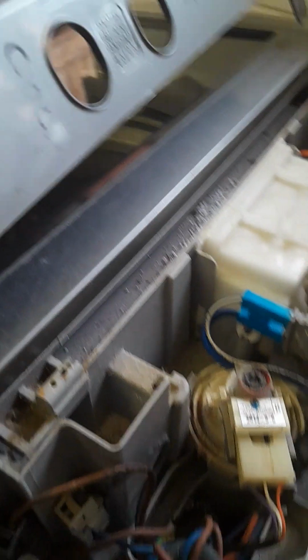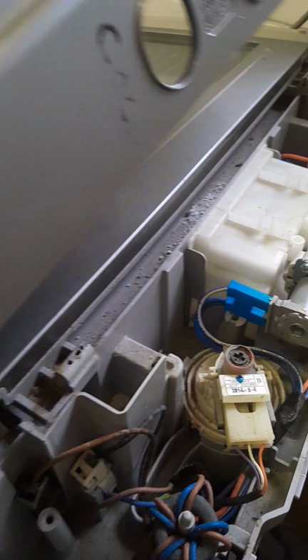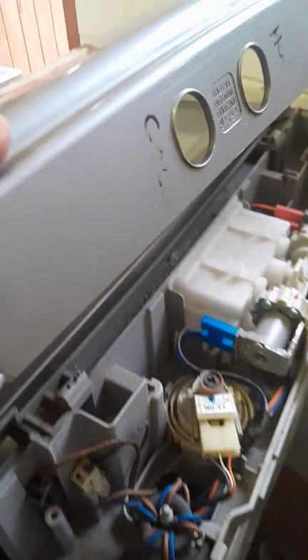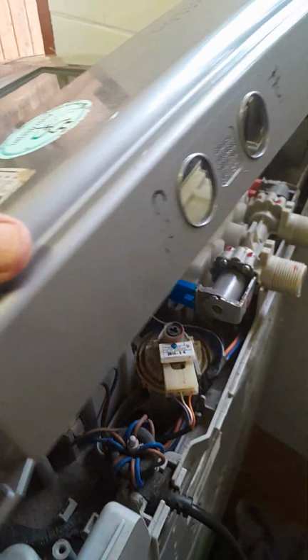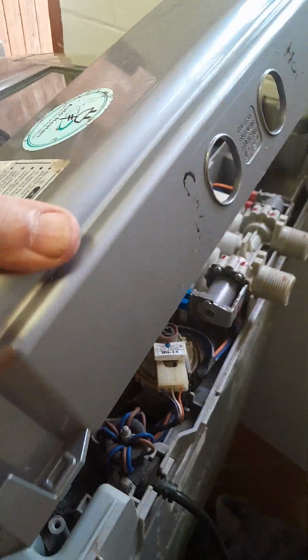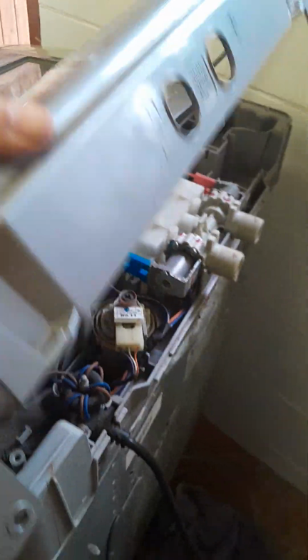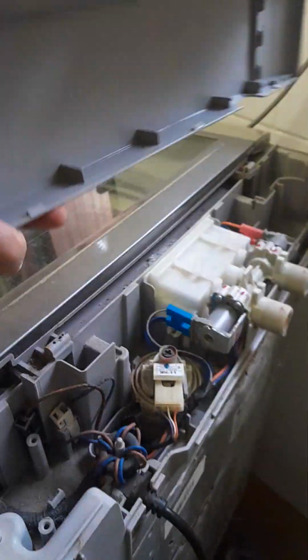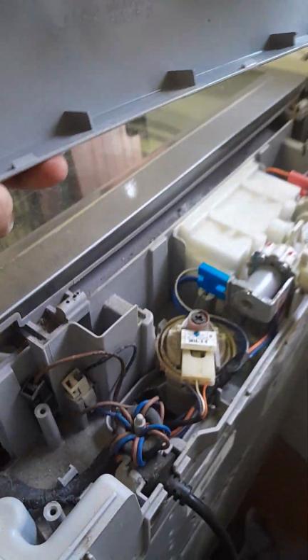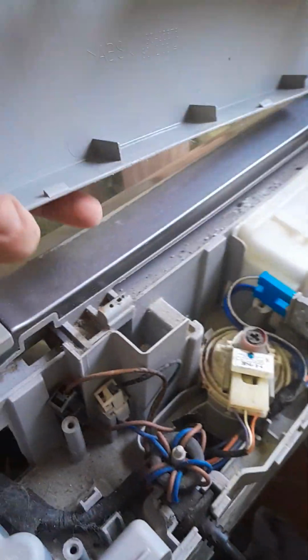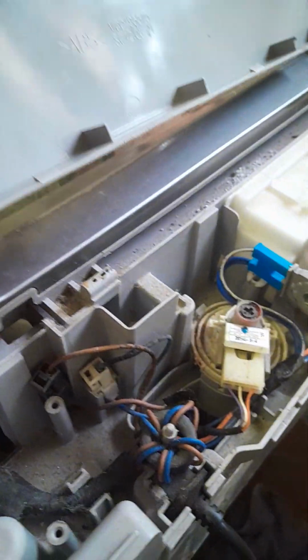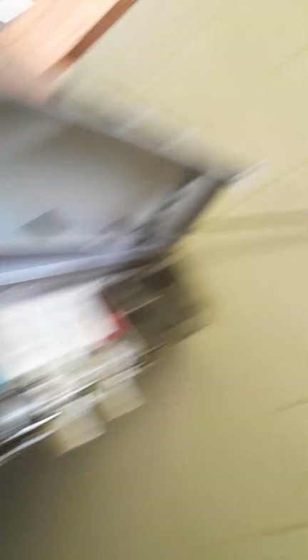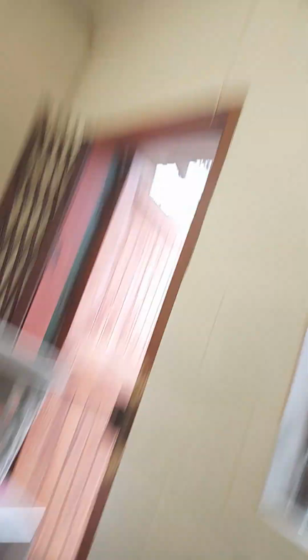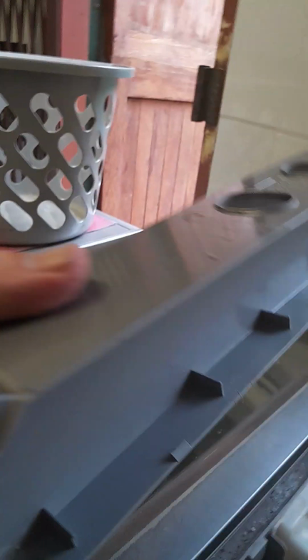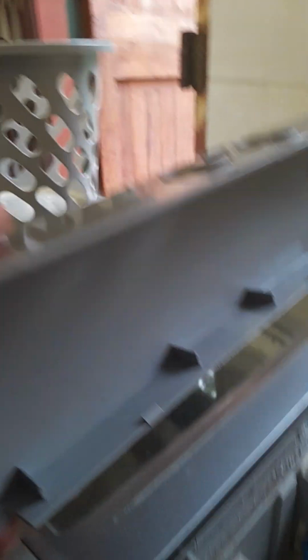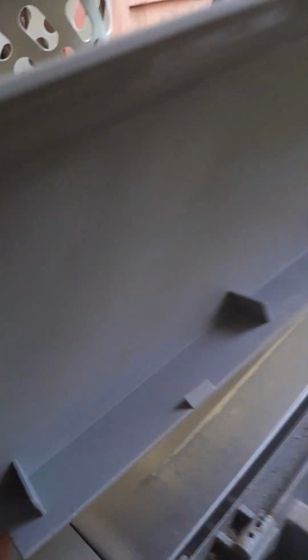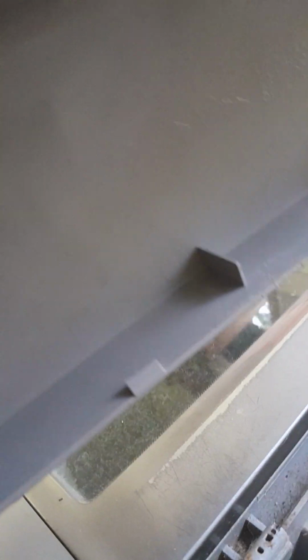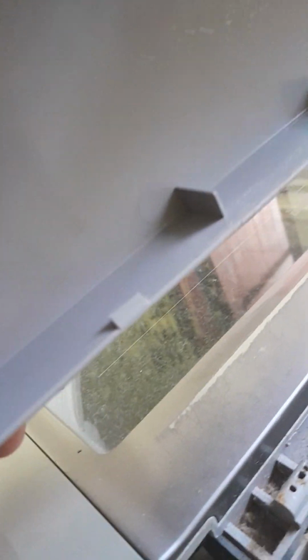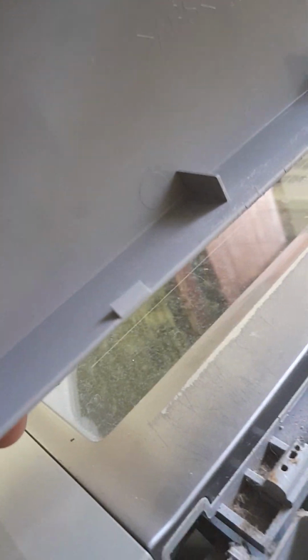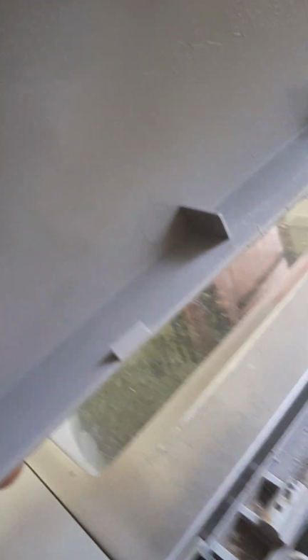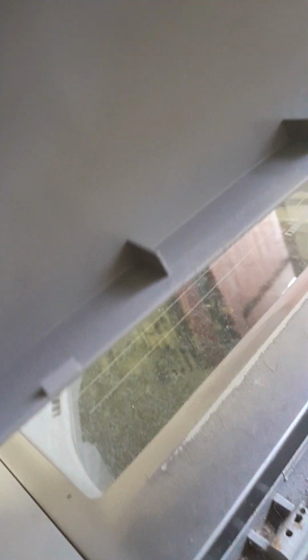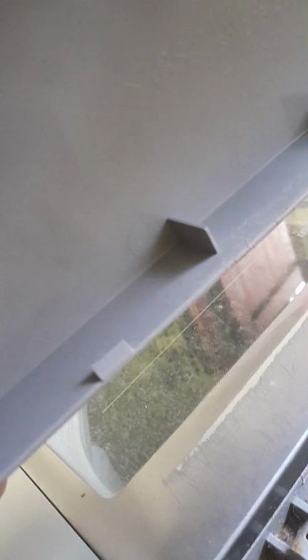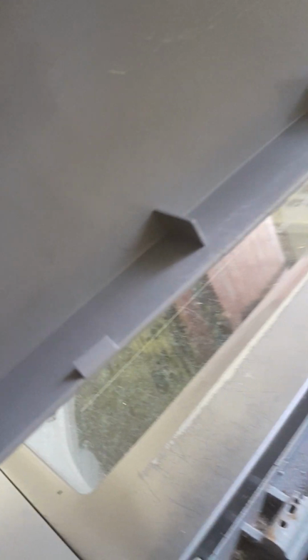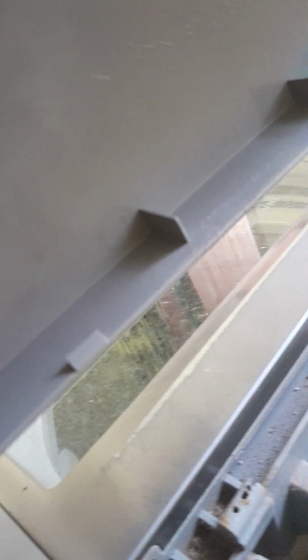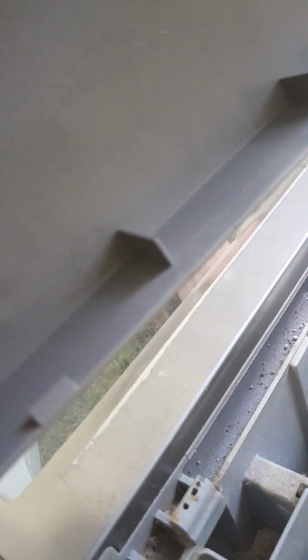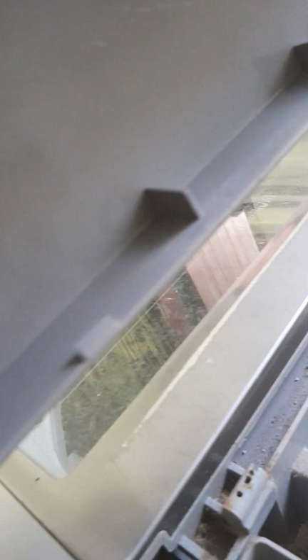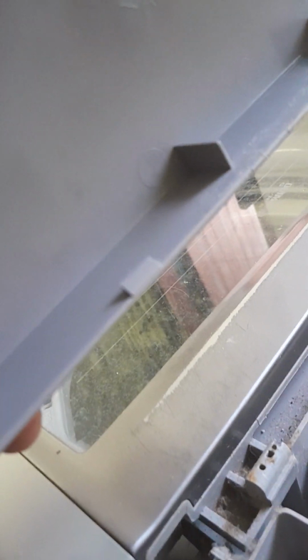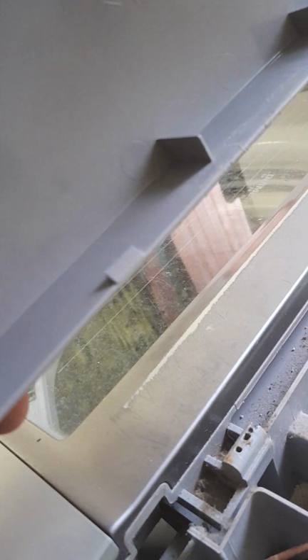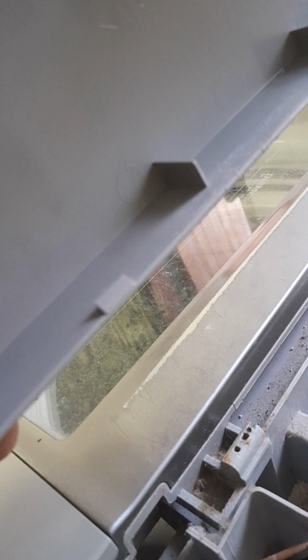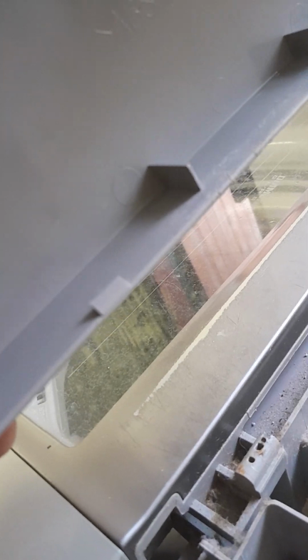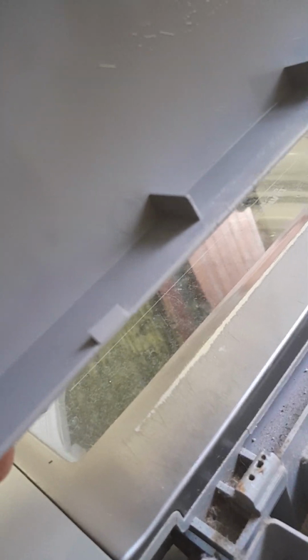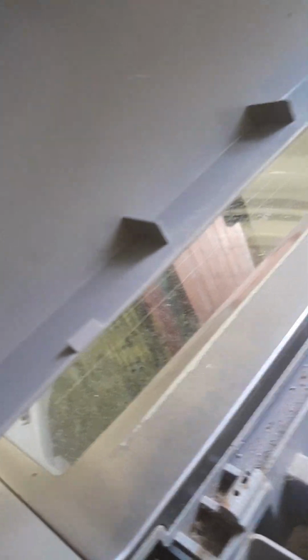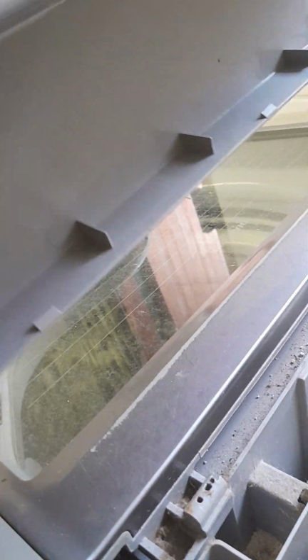The cover's off now. You'll see on the inside of the cover there are these little clips — those little clips just keep it in place.